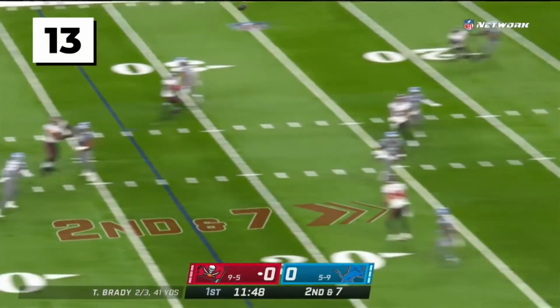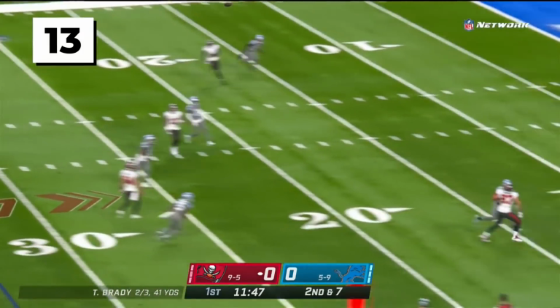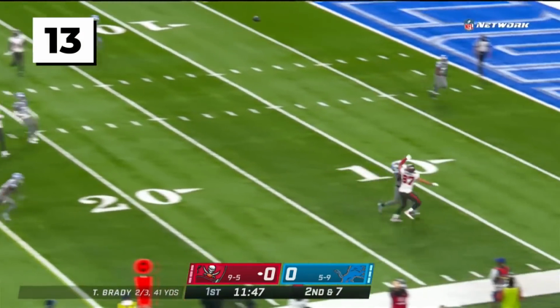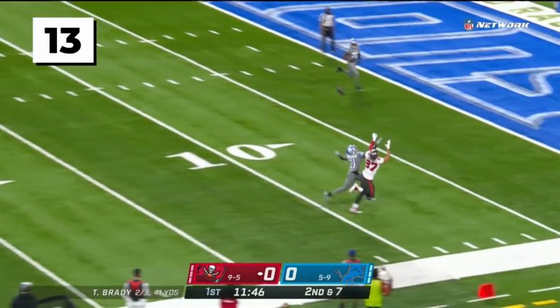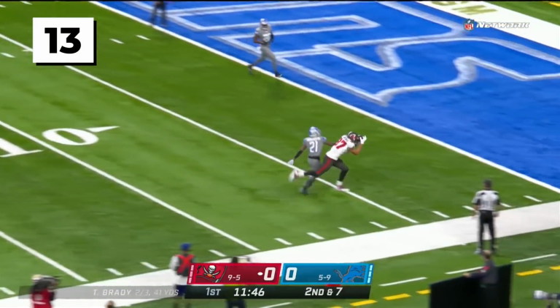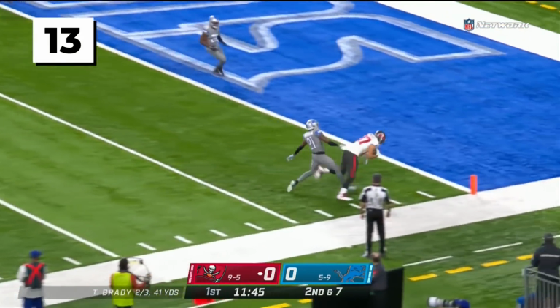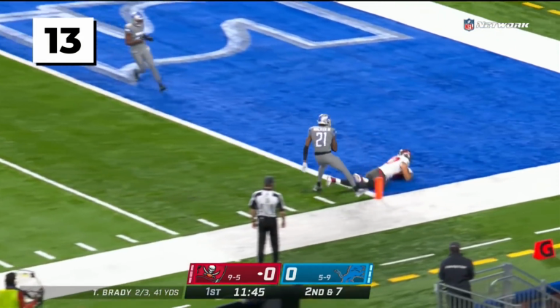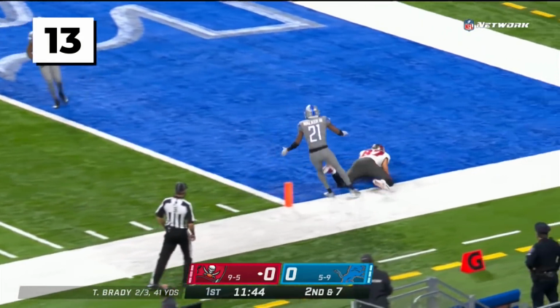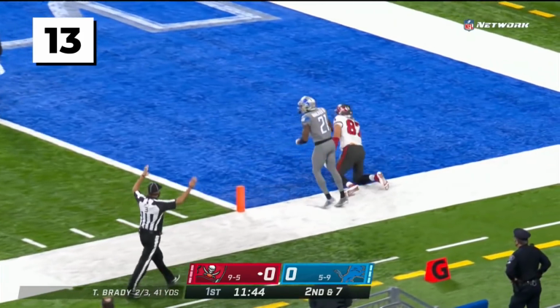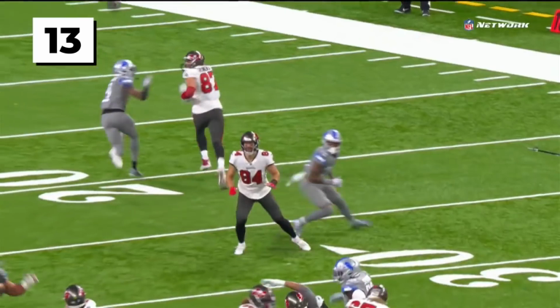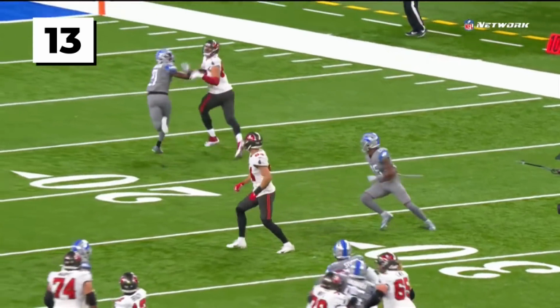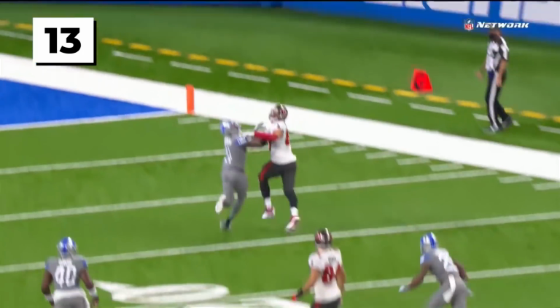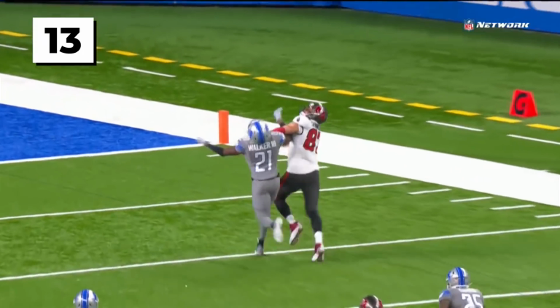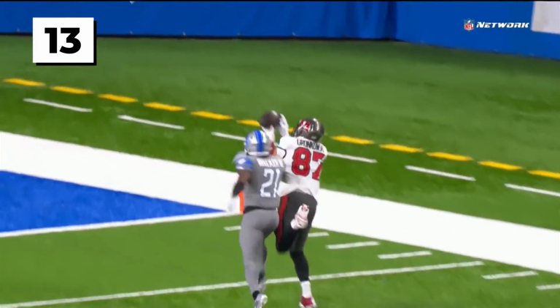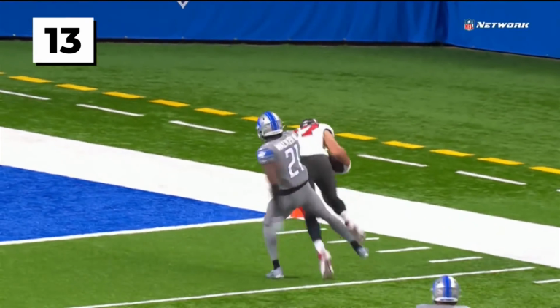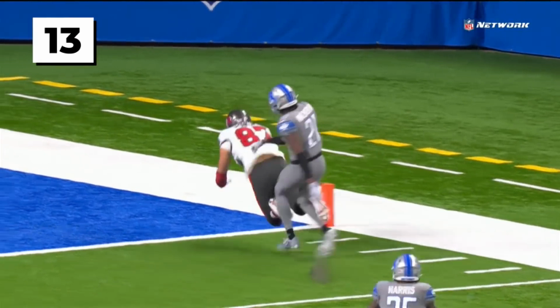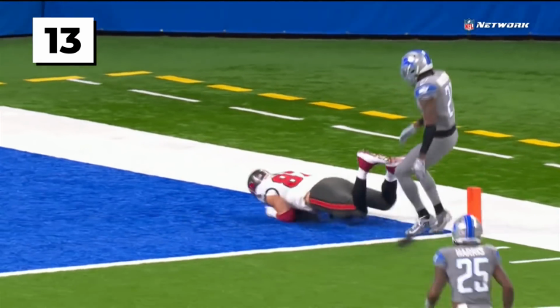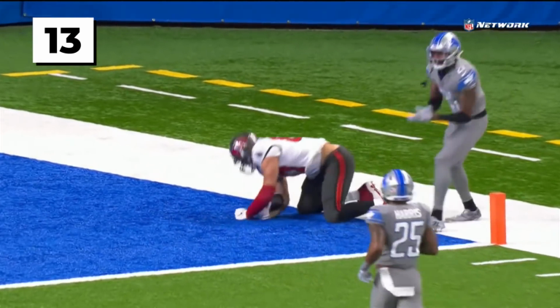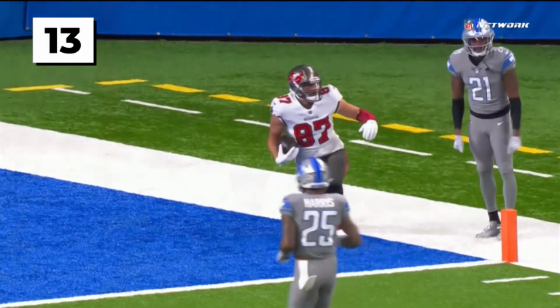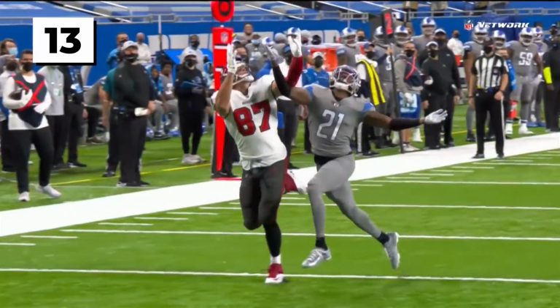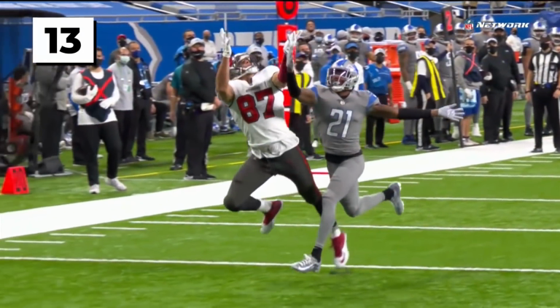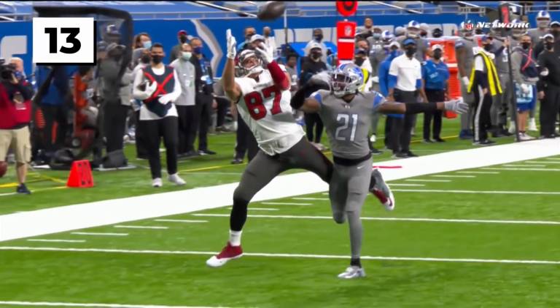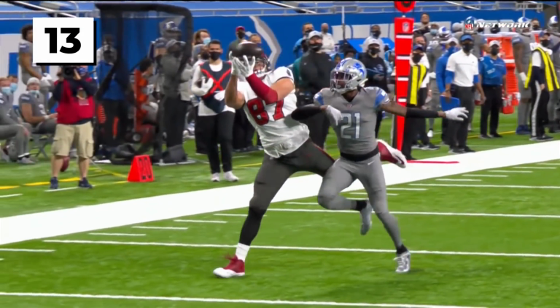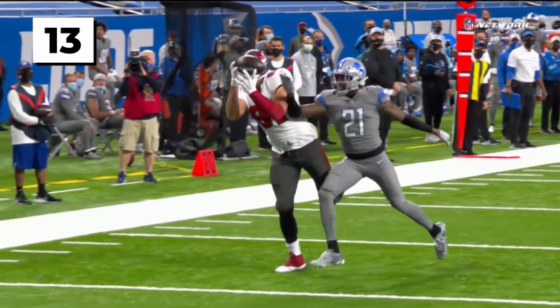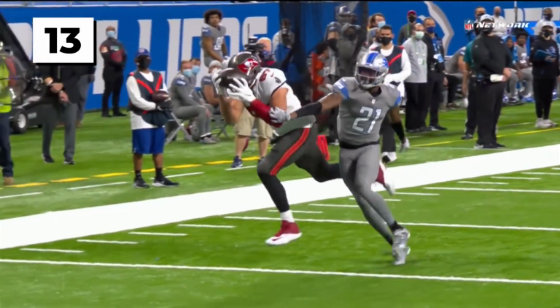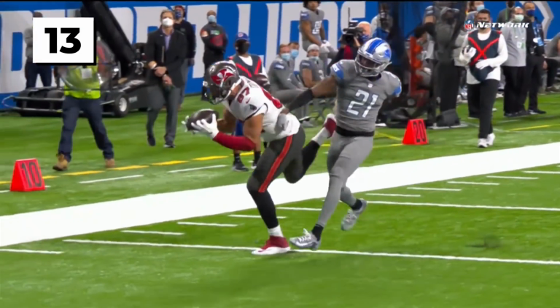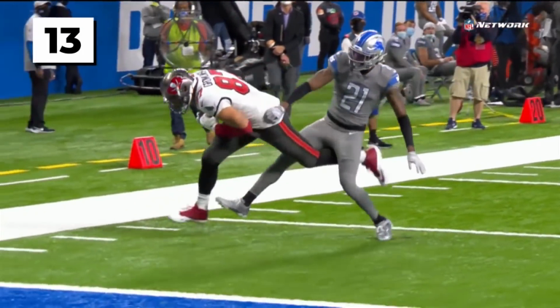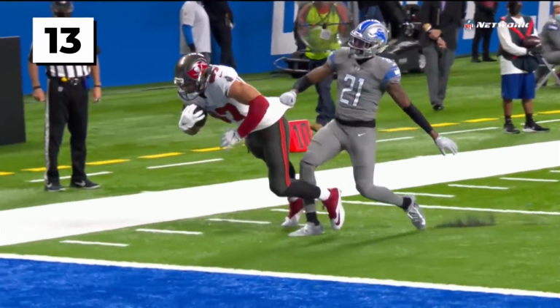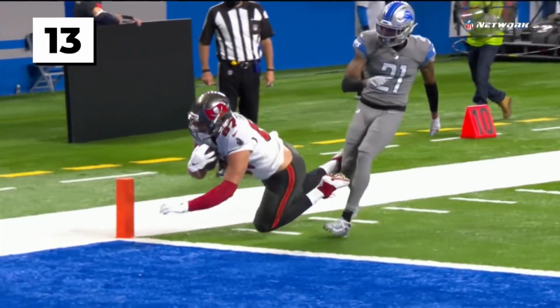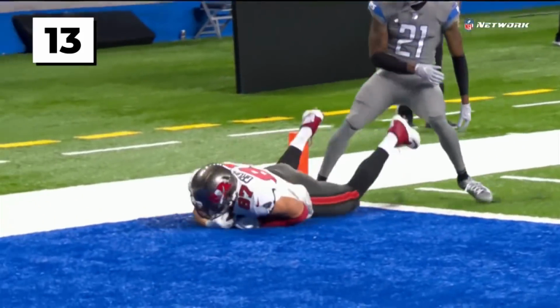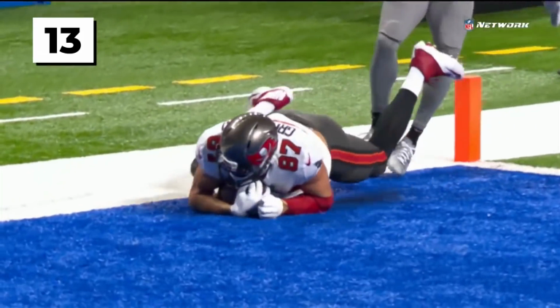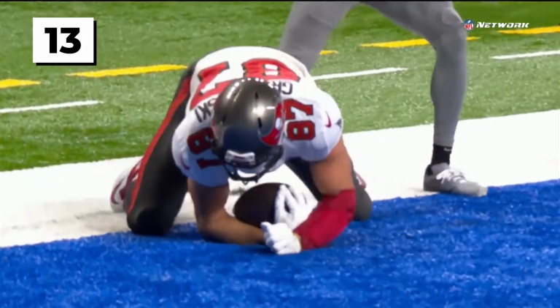Second down, looking for Gronkowski. He pulled it in and he's in for the touchdown. This is Gronk just being too big, too physical — getting his arm over the top of Walker right there, finding that ball, locating it in the air, bringing it into the body.